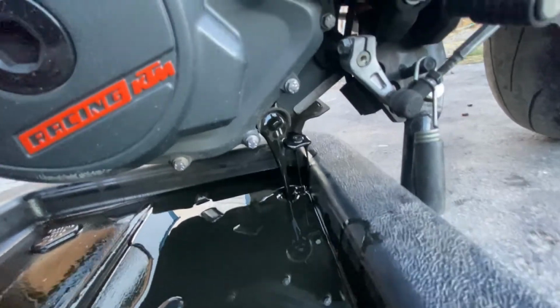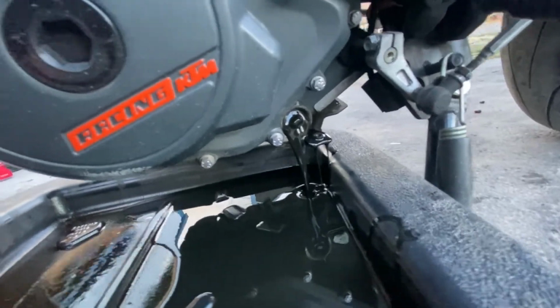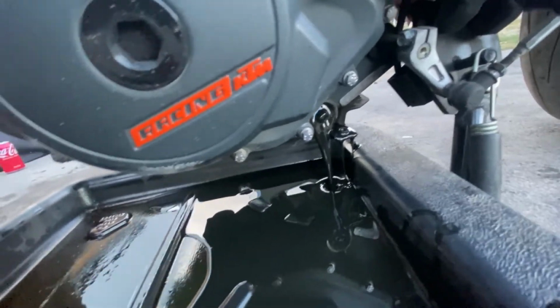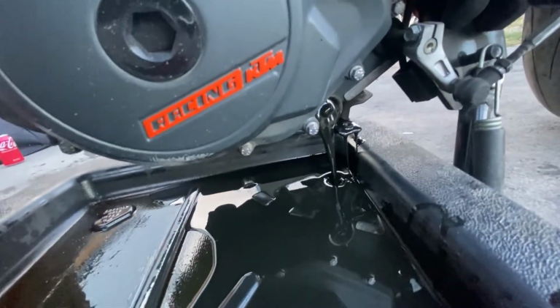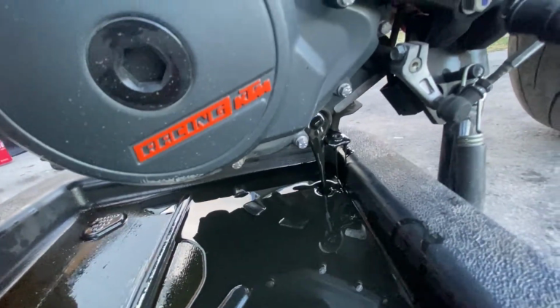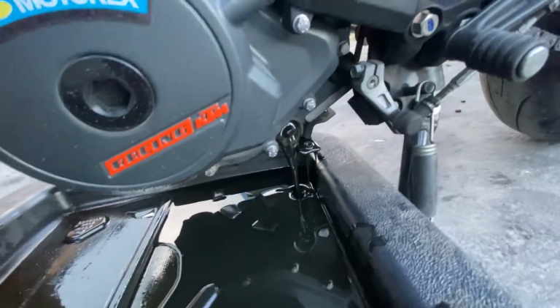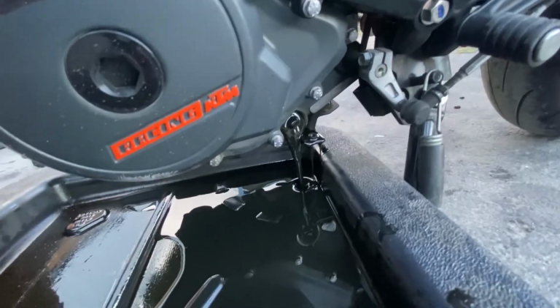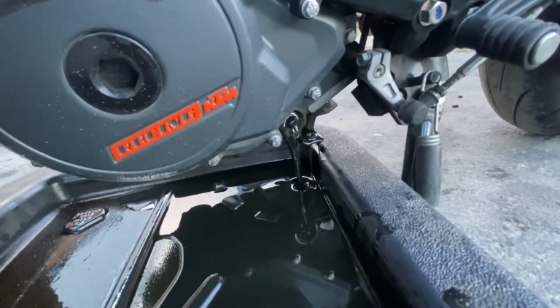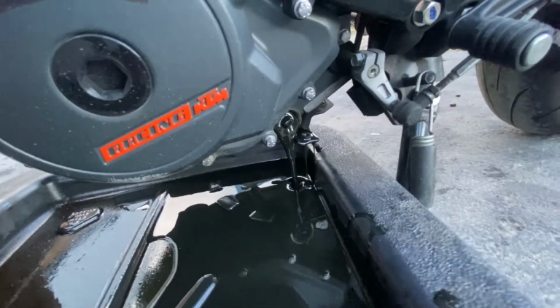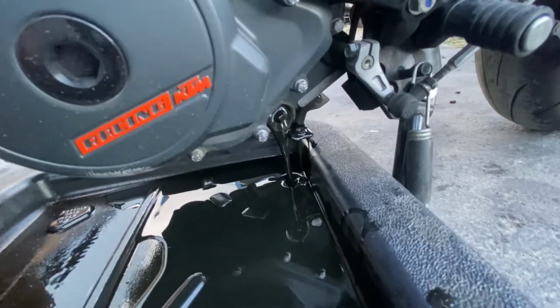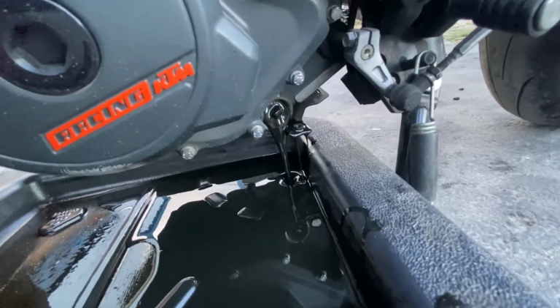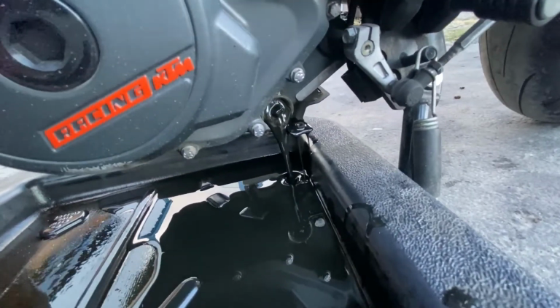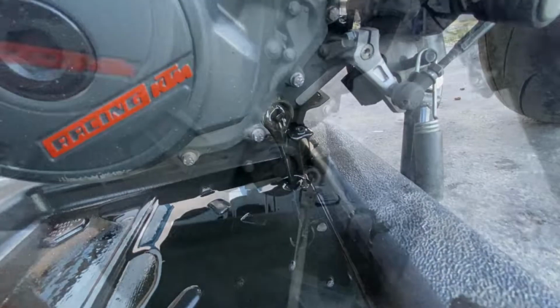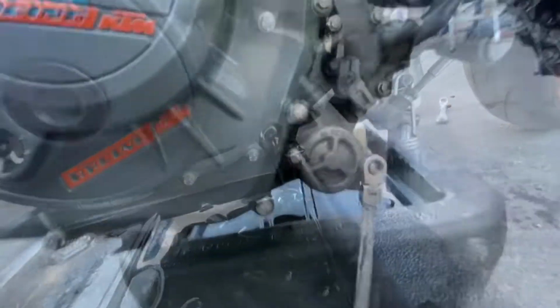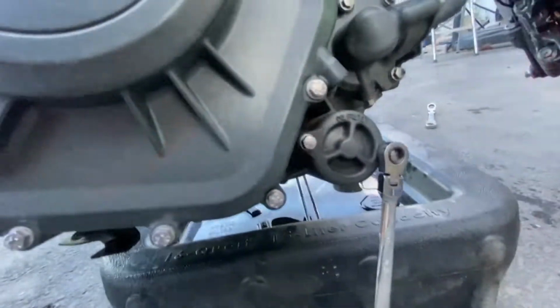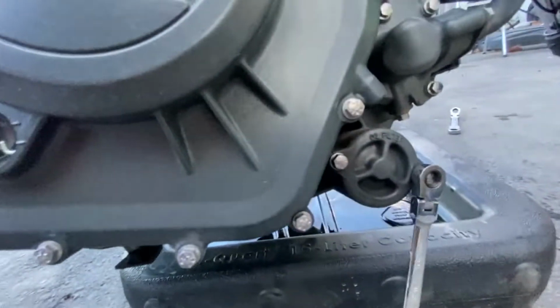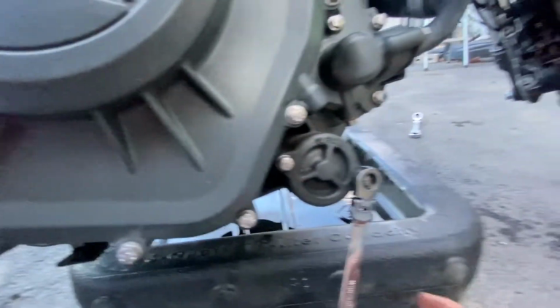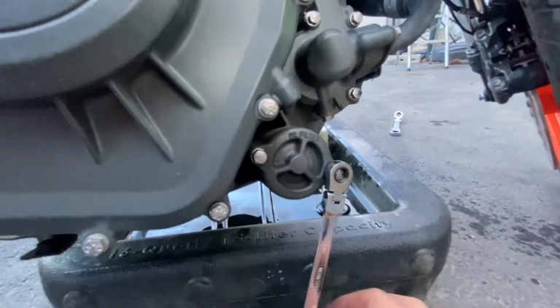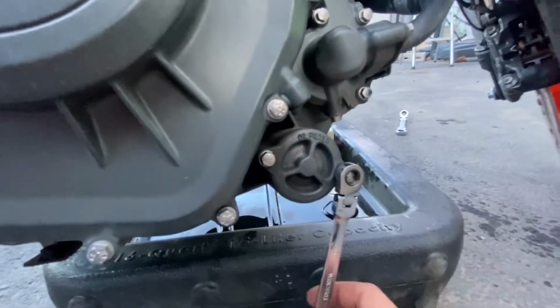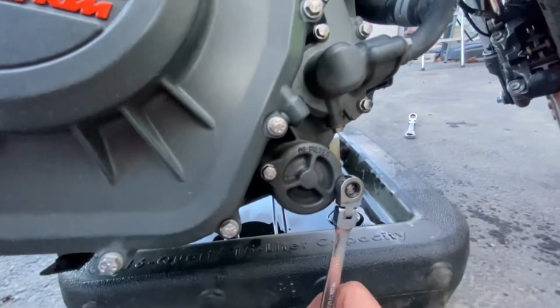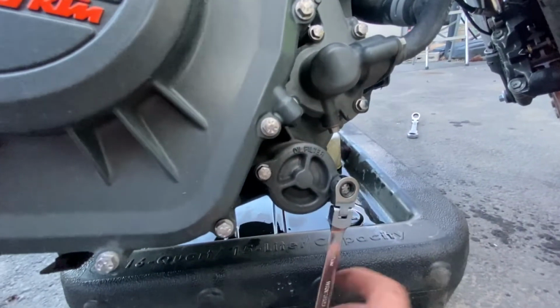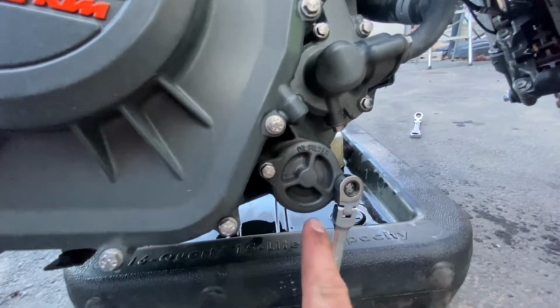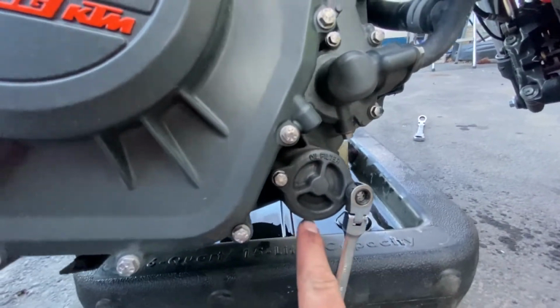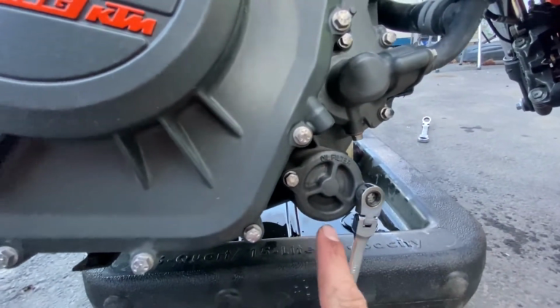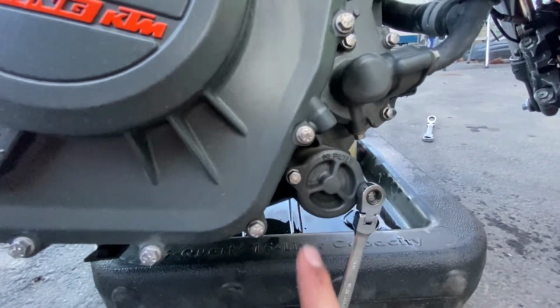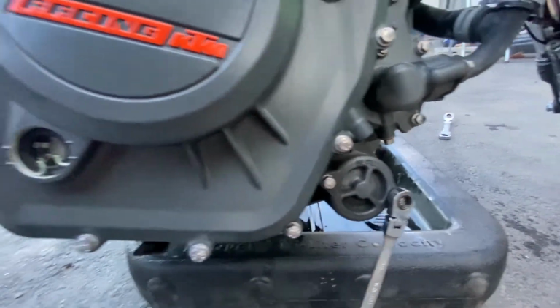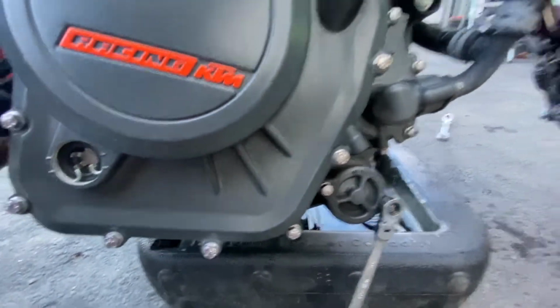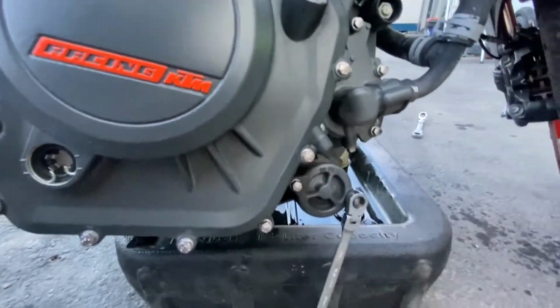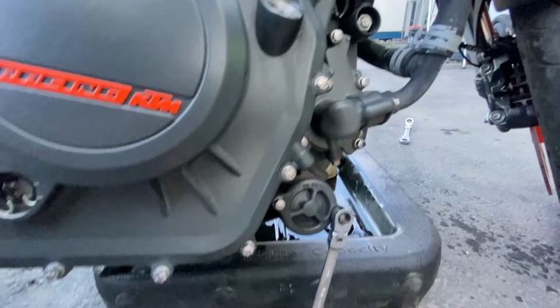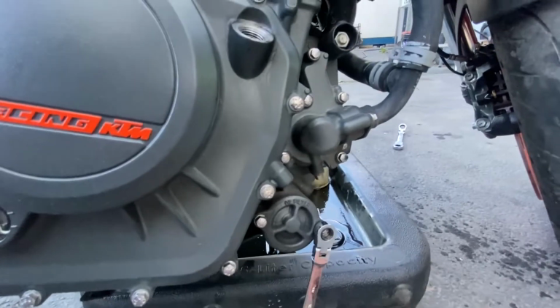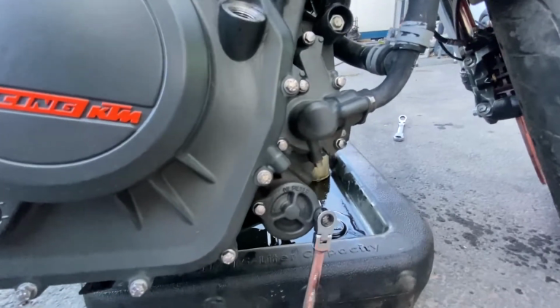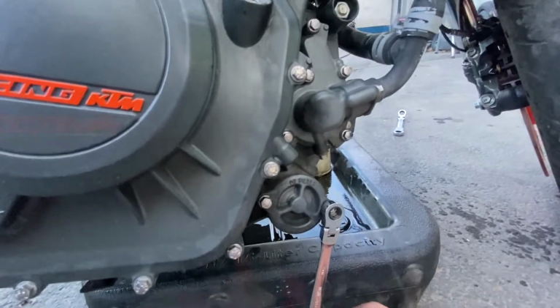It's definitely easier when the engine oil is warmer, just so it flows a little better. Now with an 8mm, we're going to crack both these loose and get our other oil filter ready to swap in there.